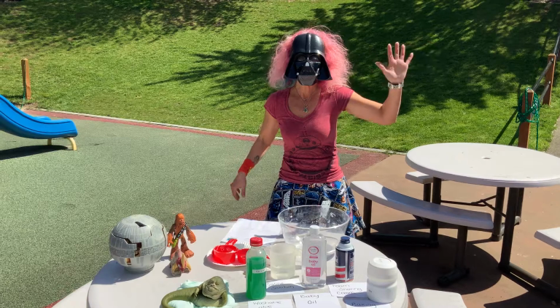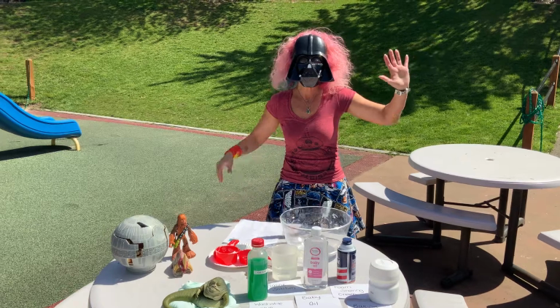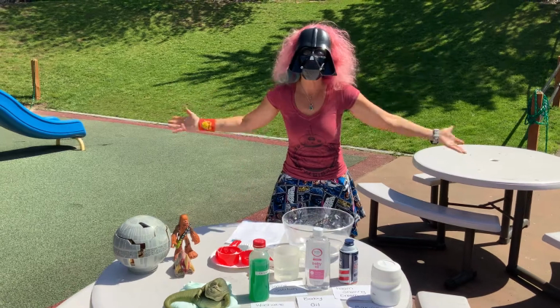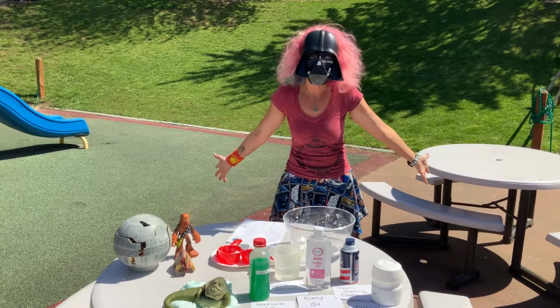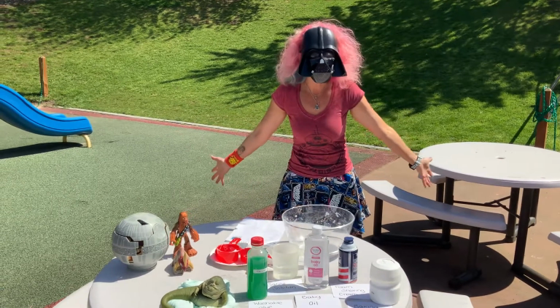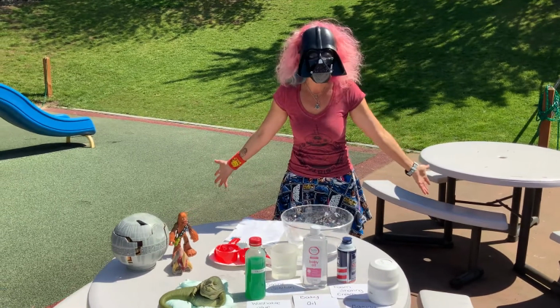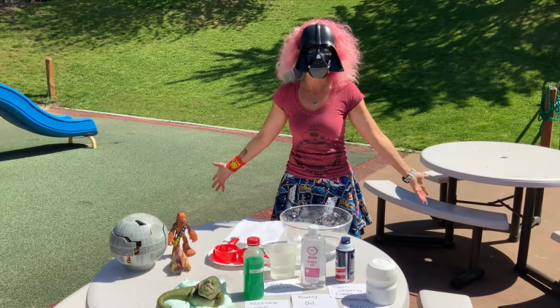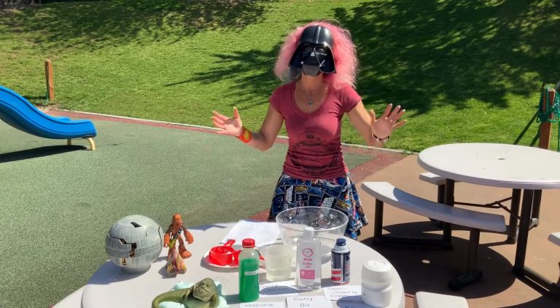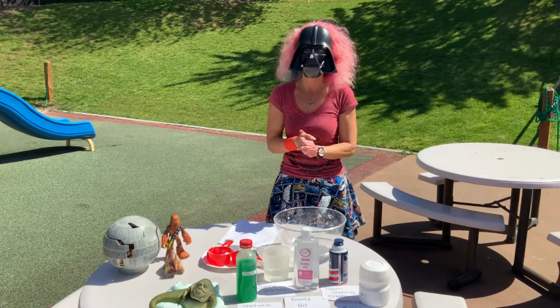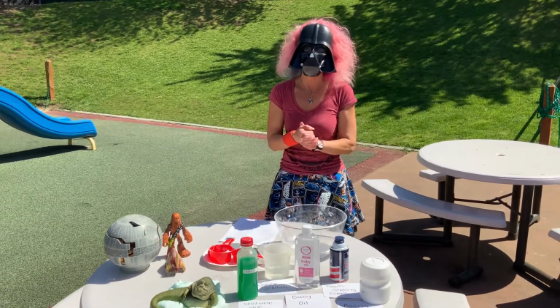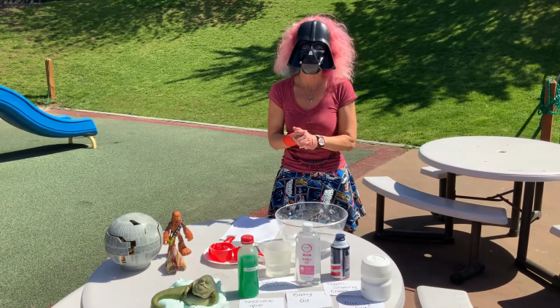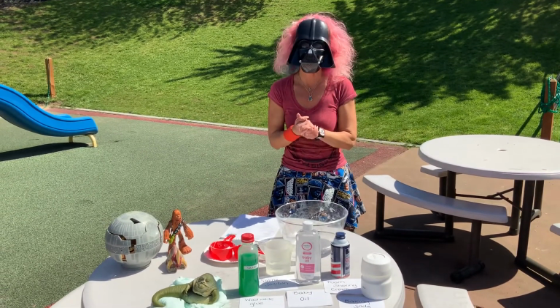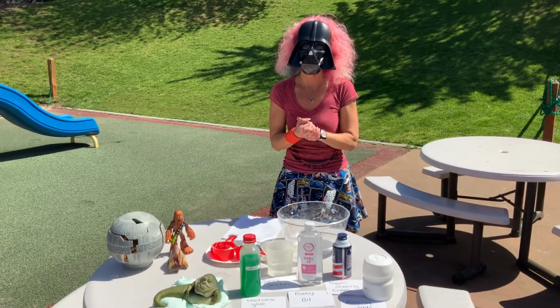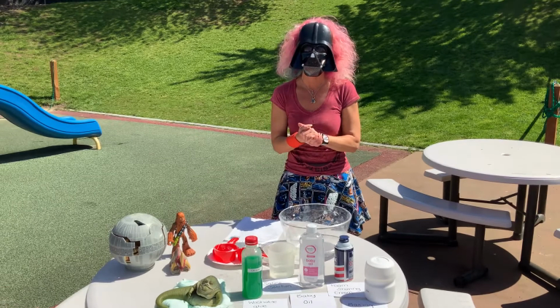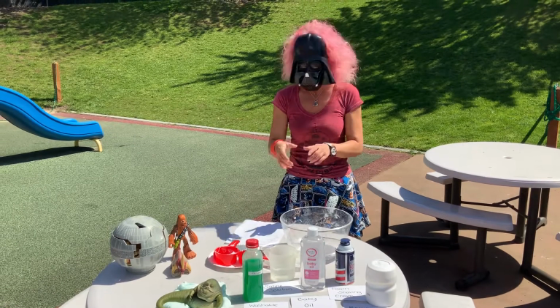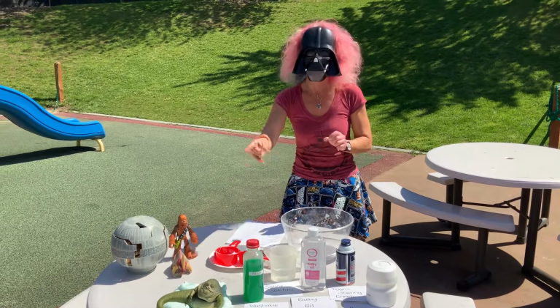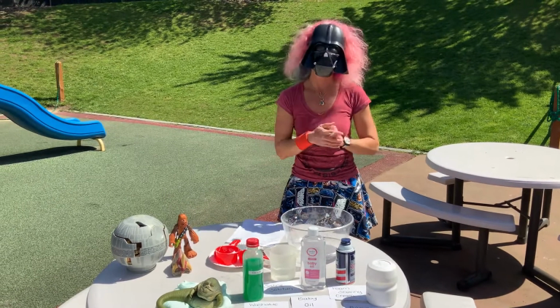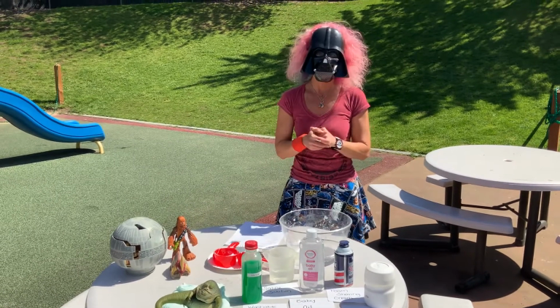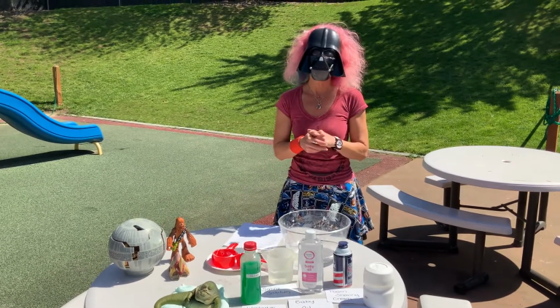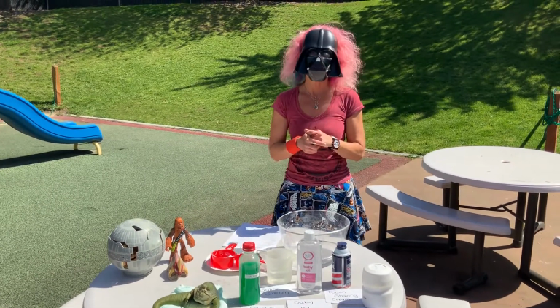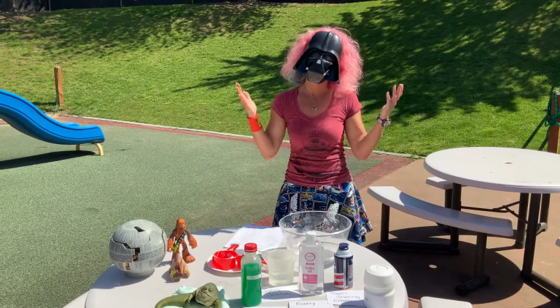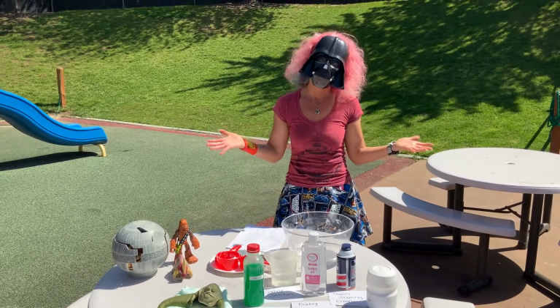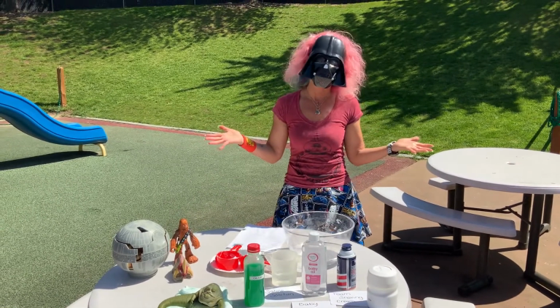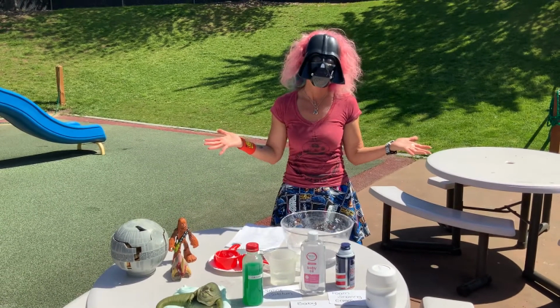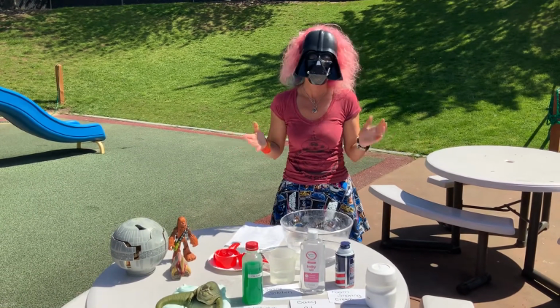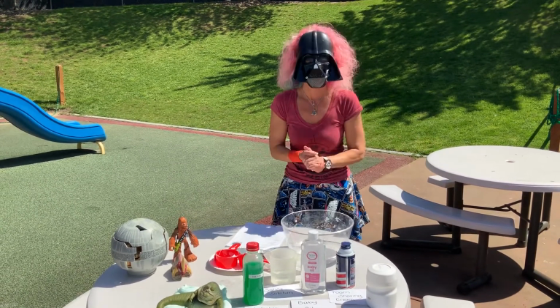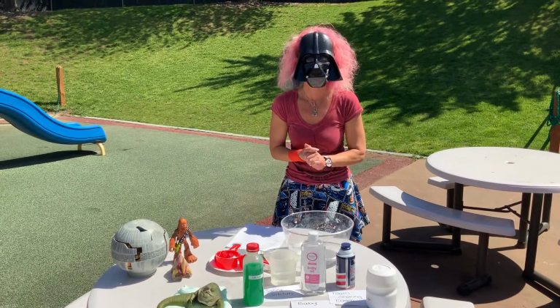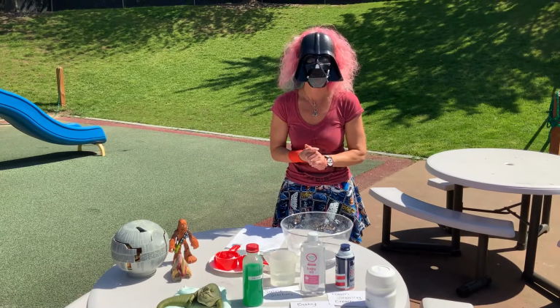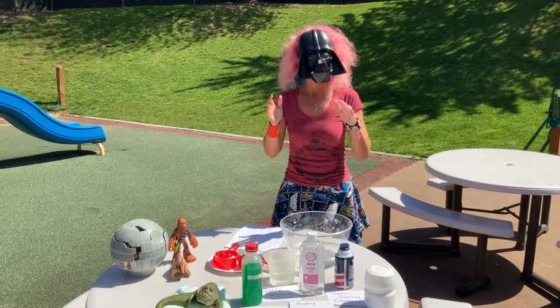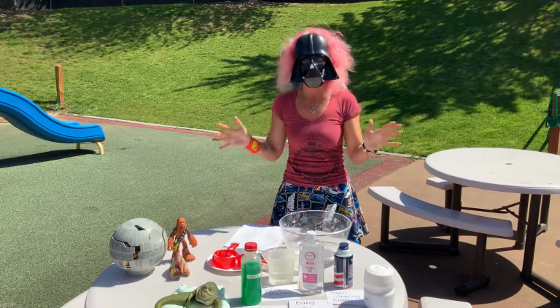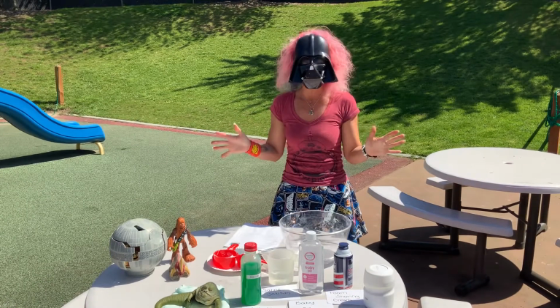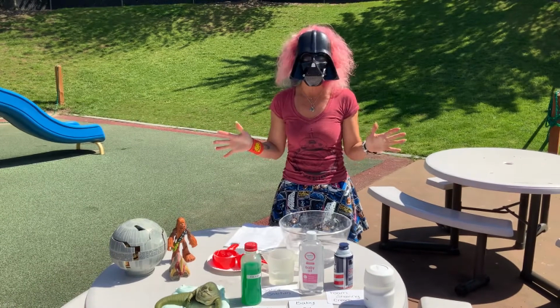Hey guys, we're coming to you from Bethany Goddard again. Today we're going to be doing Jabba Slime in honor of May the 4th Be With You from last Monday. Quick and easy recipe.